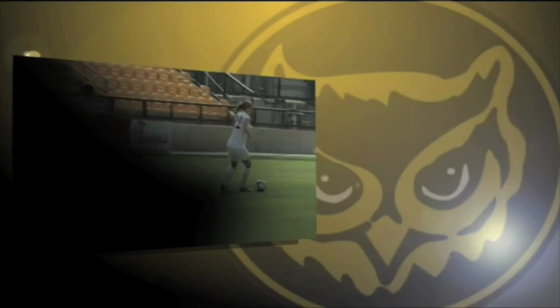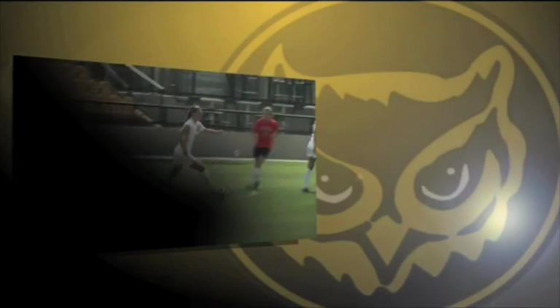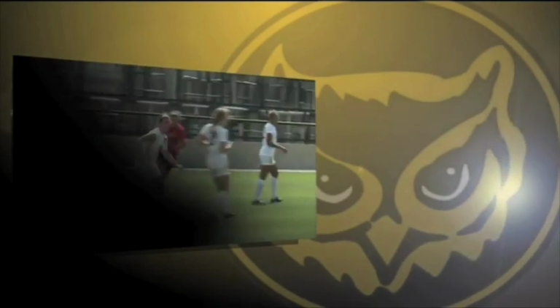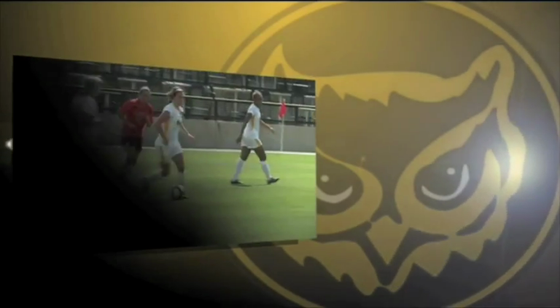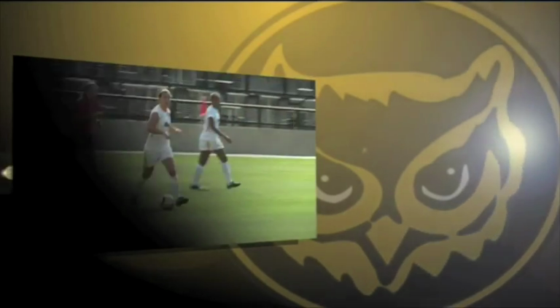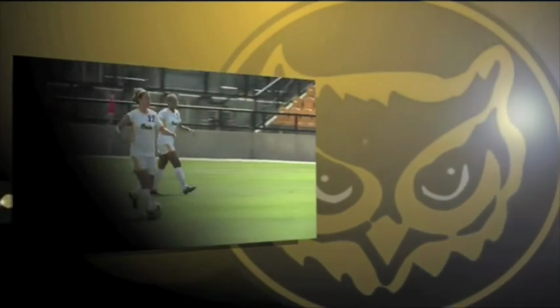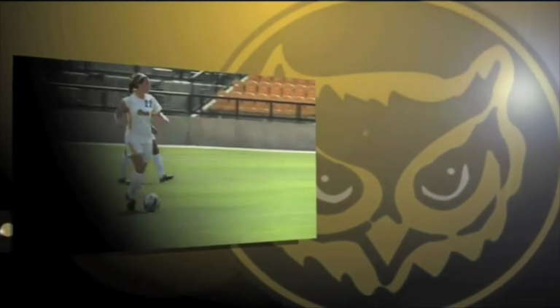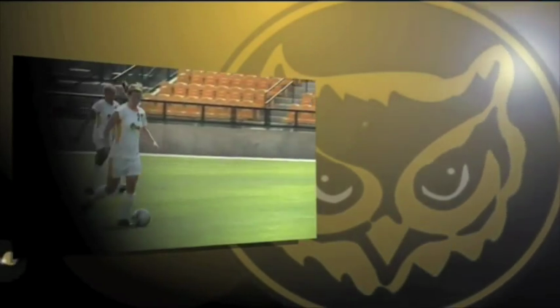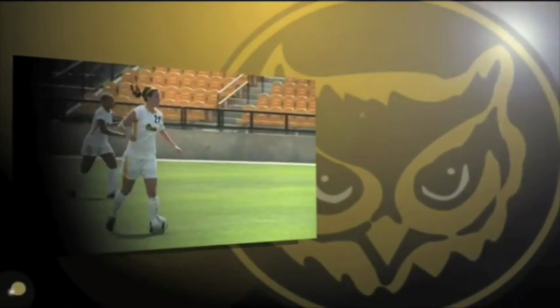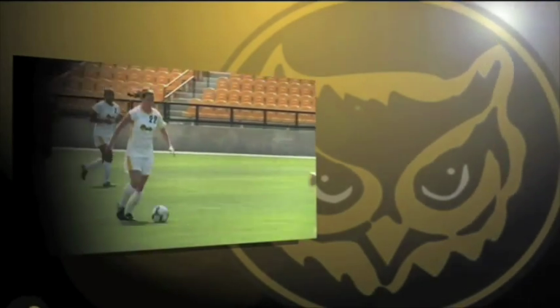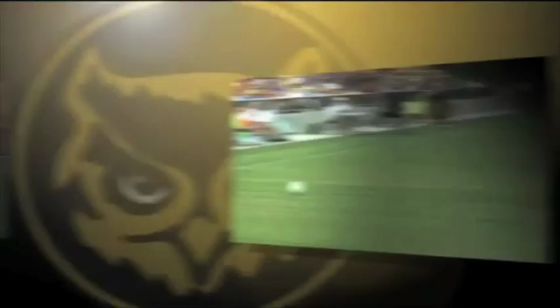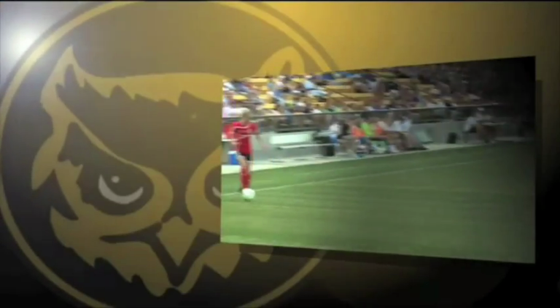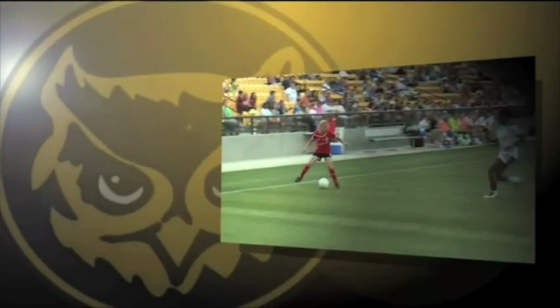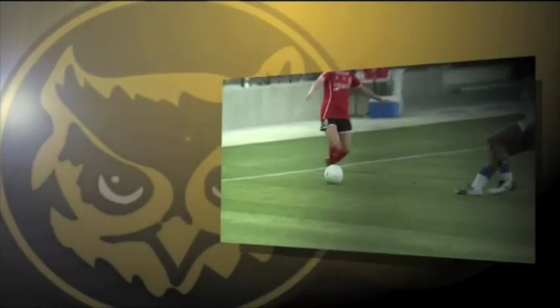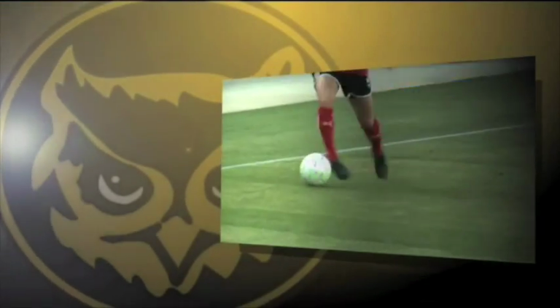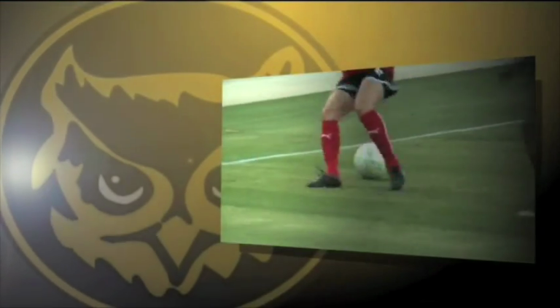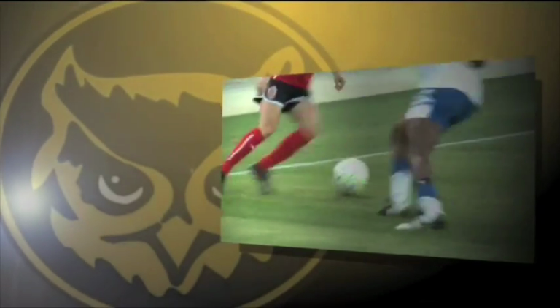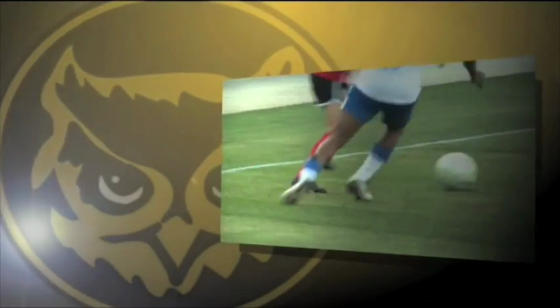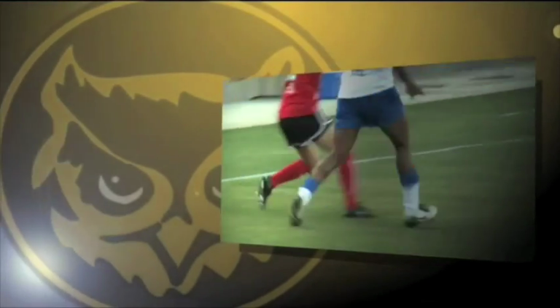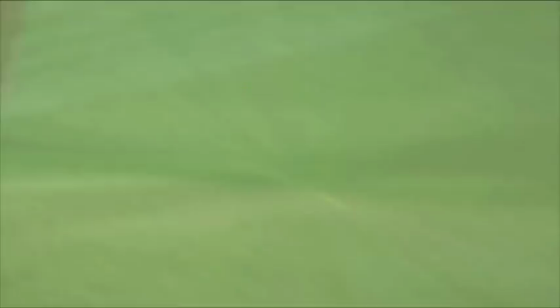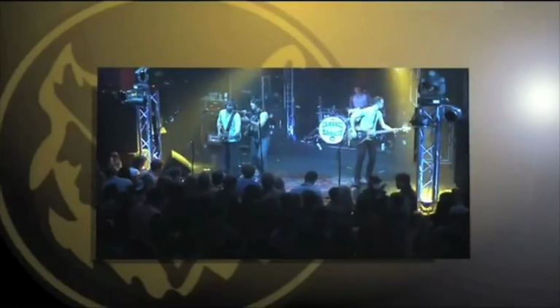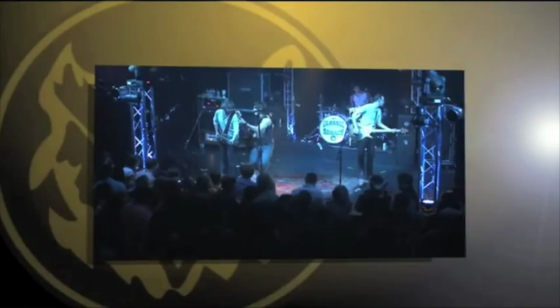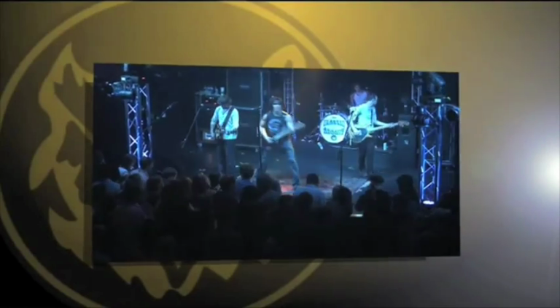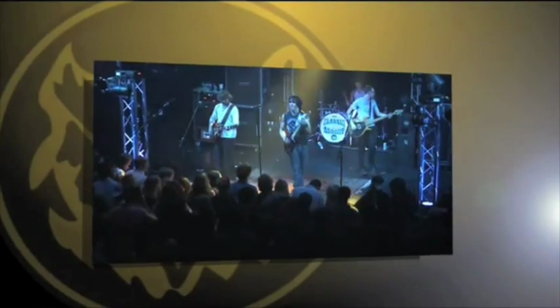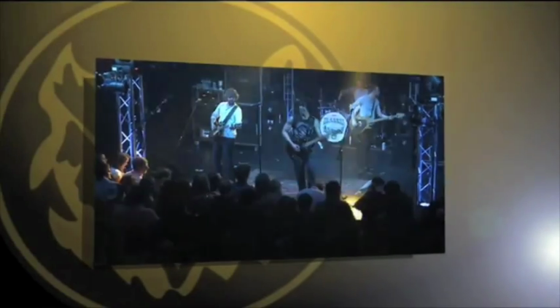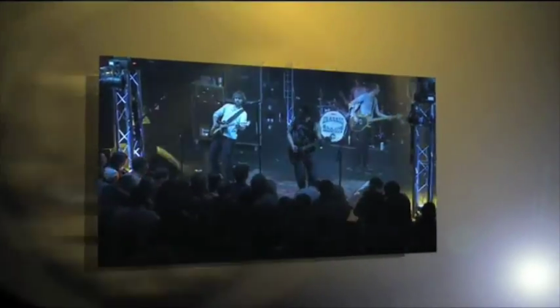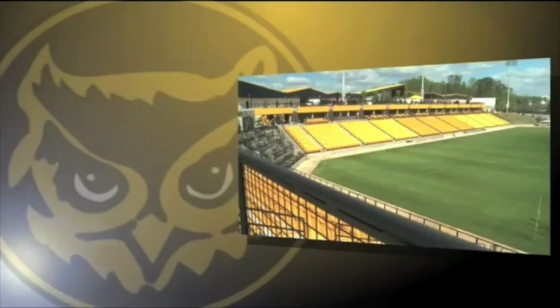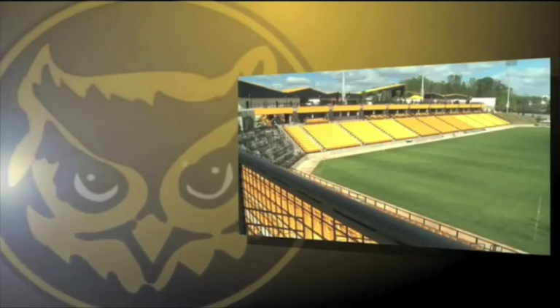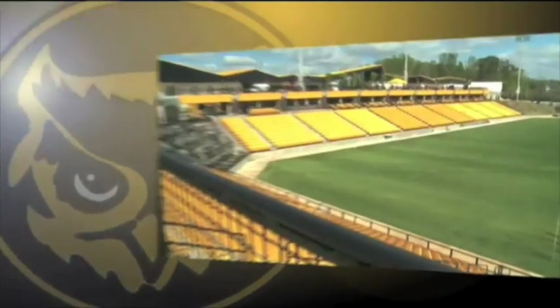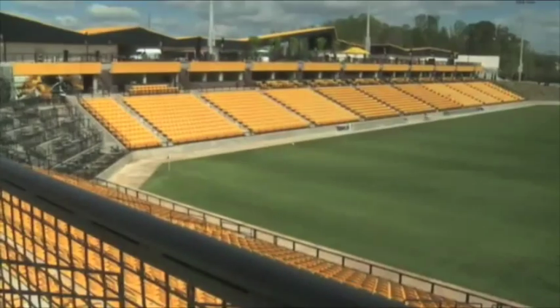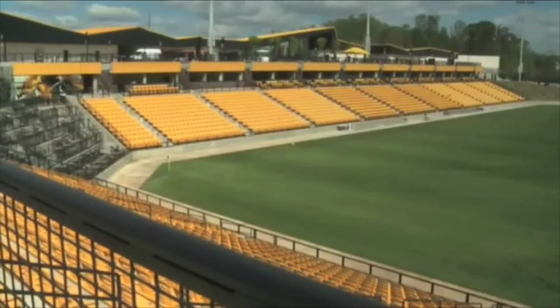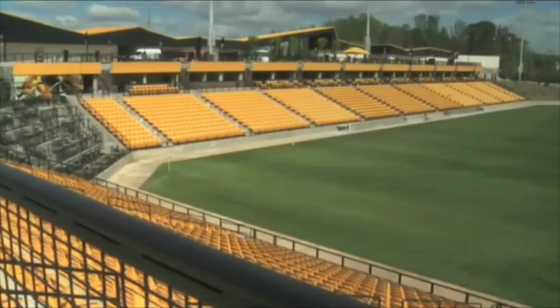It's the home of the Kennesaw State University Owls Championship Women's Soccer Team. It's the host of some of the most renowned professional soccer teams in the world. It's the site of exciting concerts. It's the Kennesaw State University Soccer Stadium.